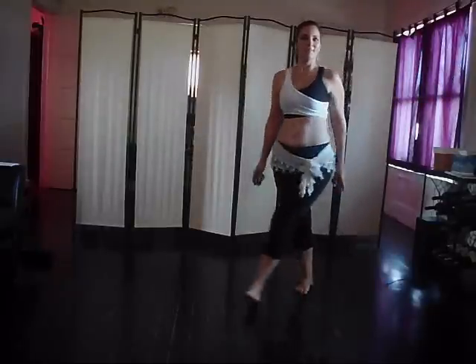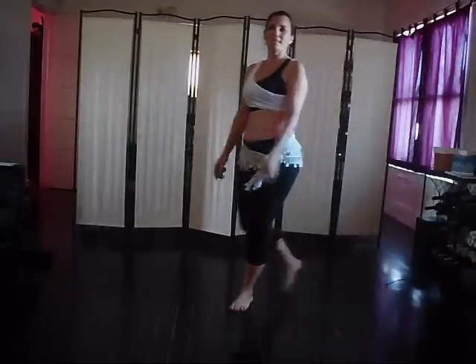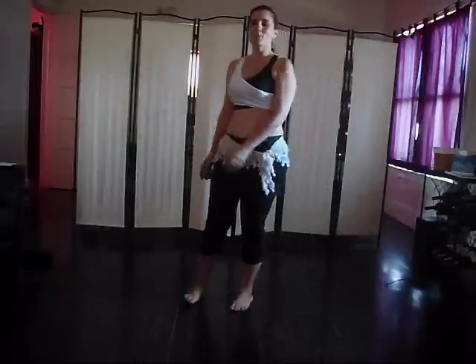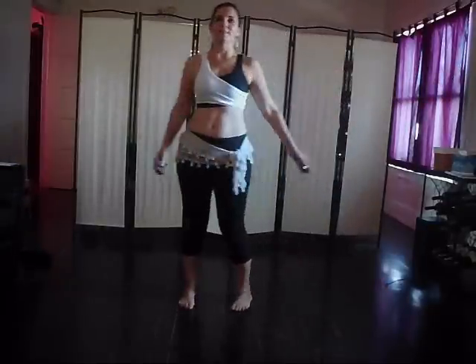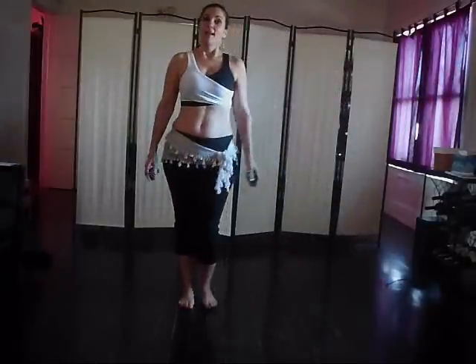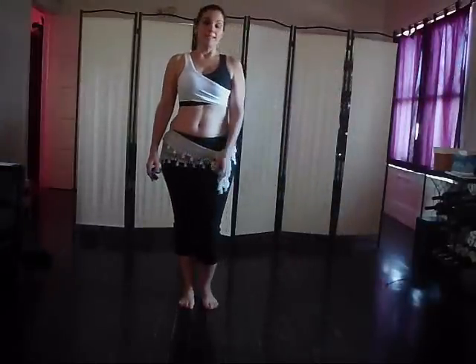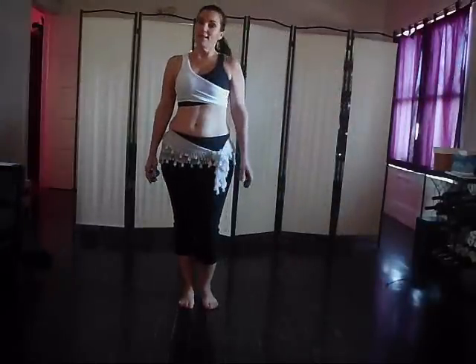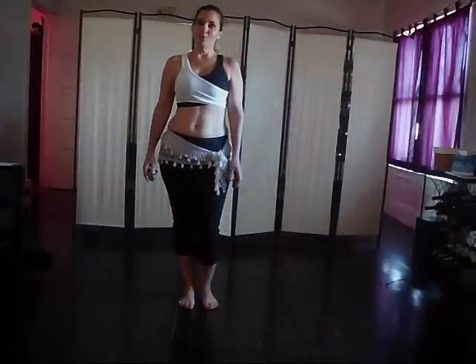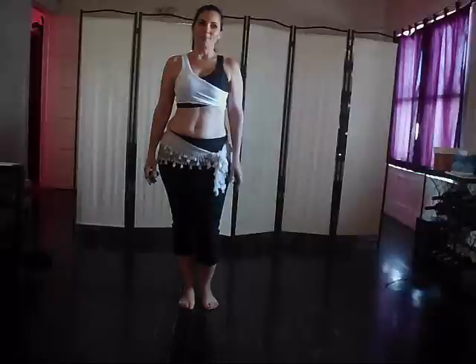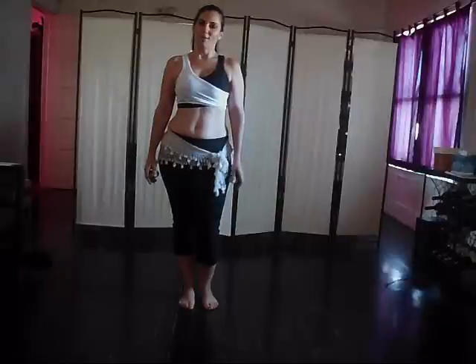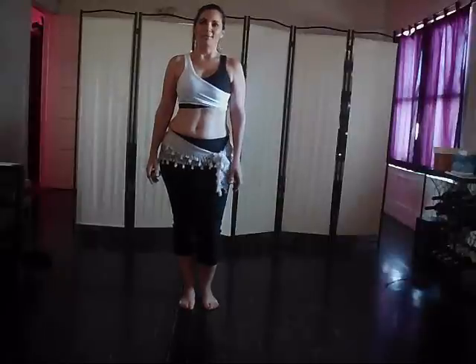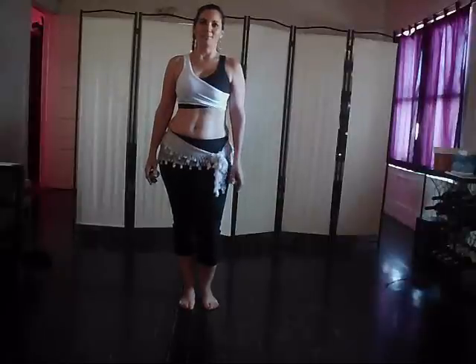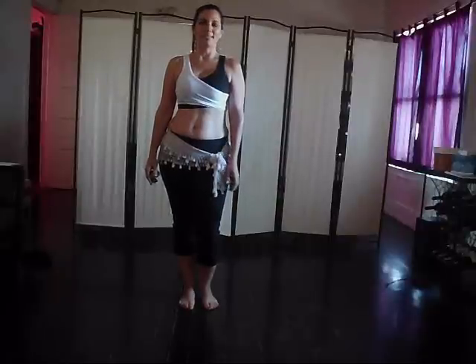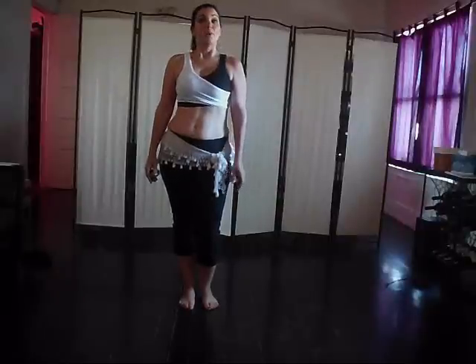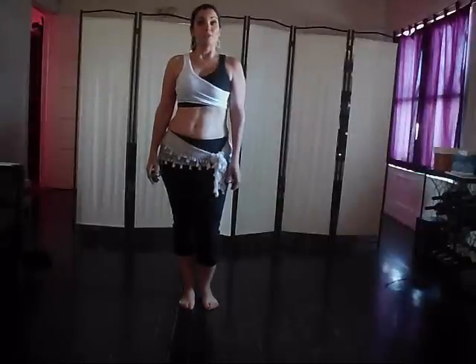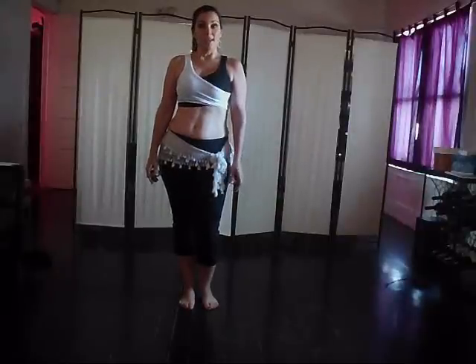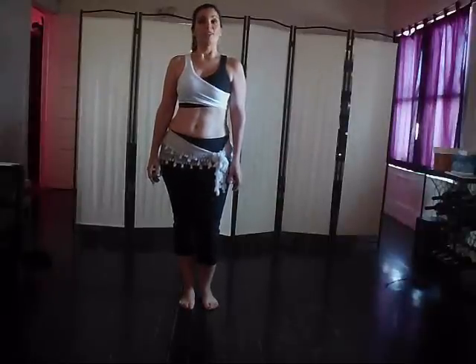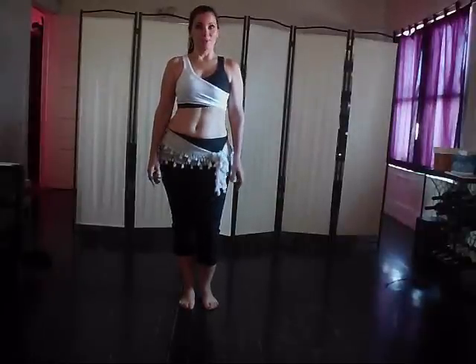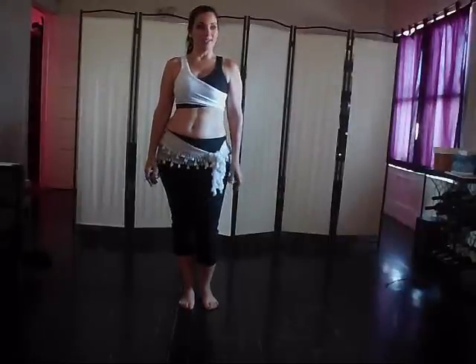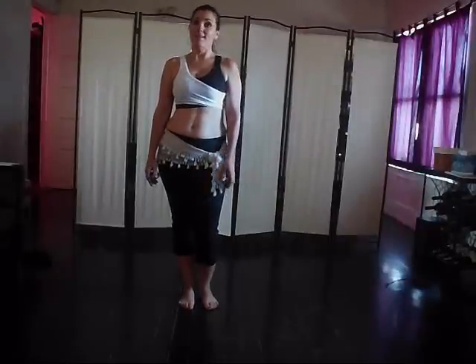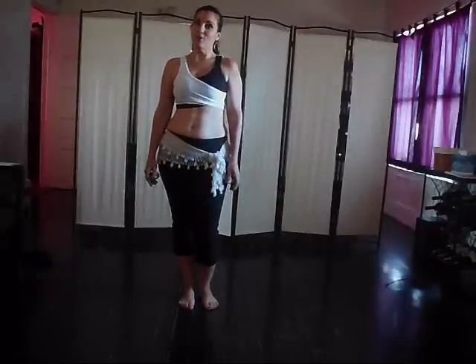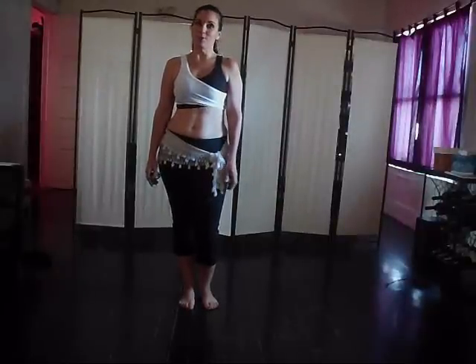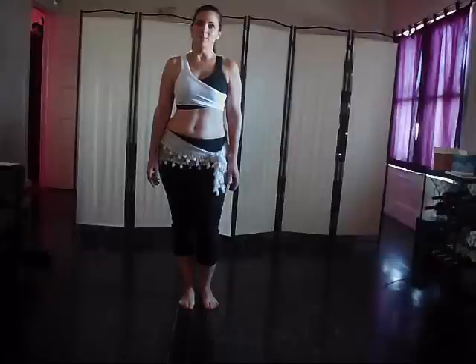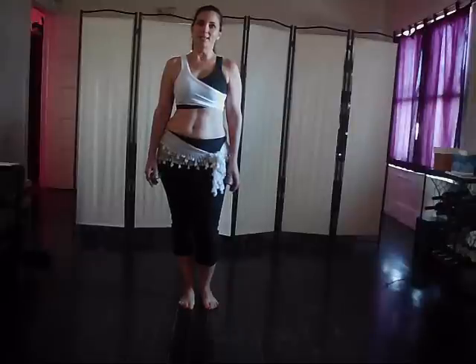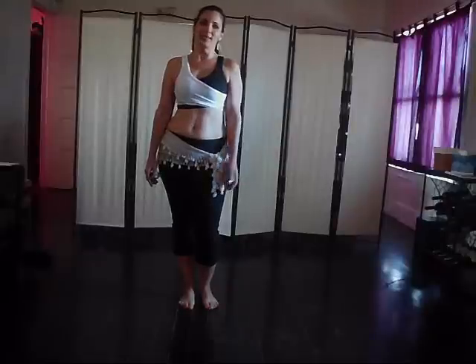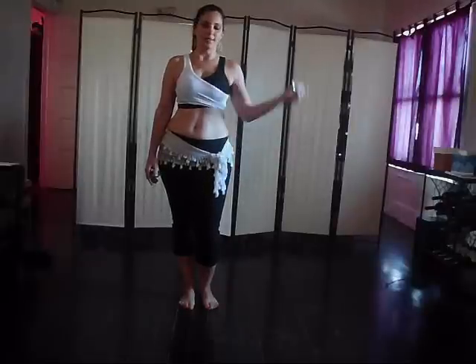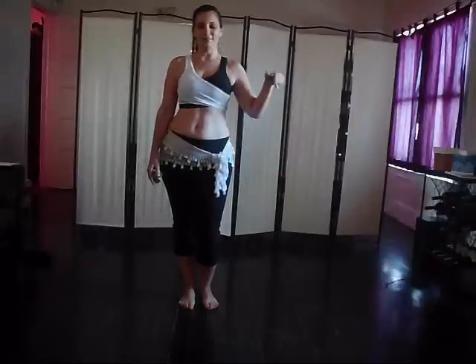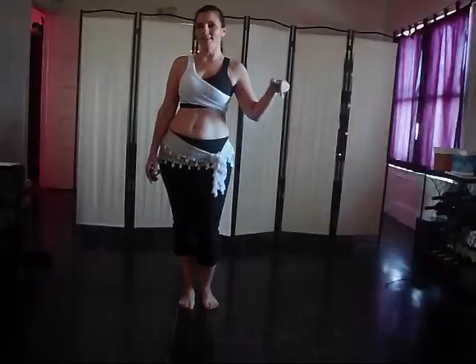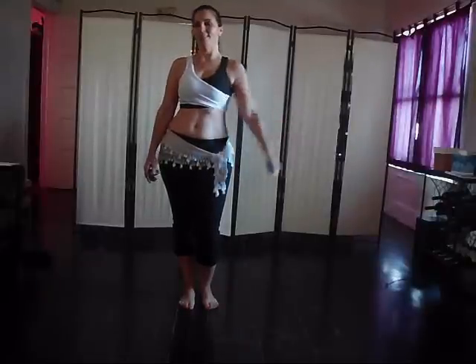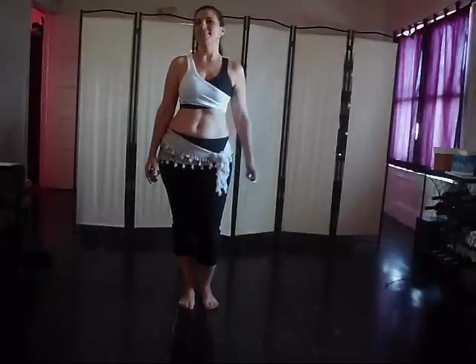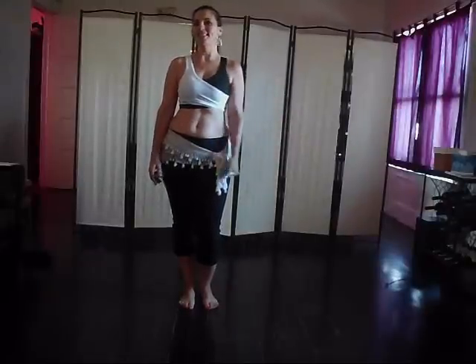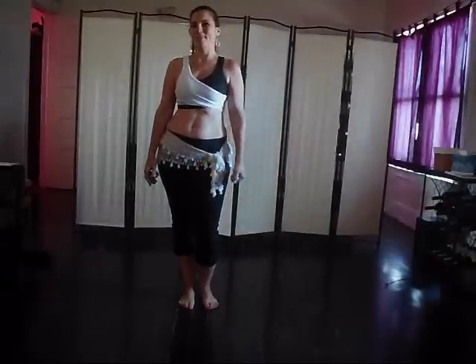So now you've got something to practice. I think this is our last segment for Maqsoum, and then we'll be on to some other things. Enjoy your day. Share this with a friend. And if you're not familiar with the Daily Belly Dance Quickies yet, please take a look in the box down there, and I'll see you next time. Bye.